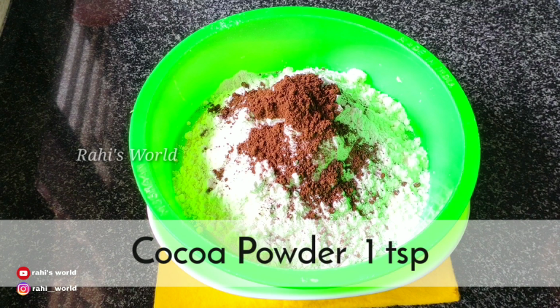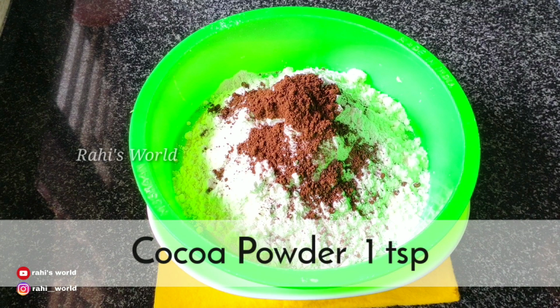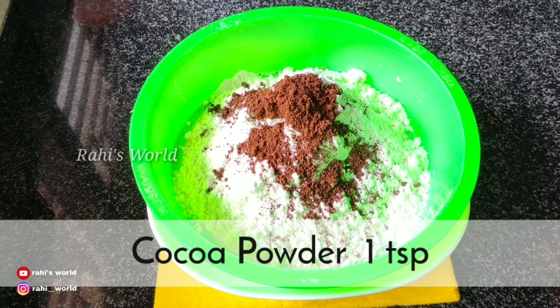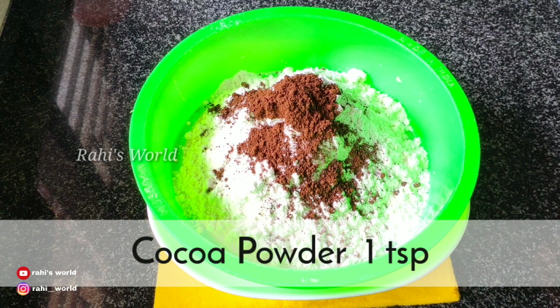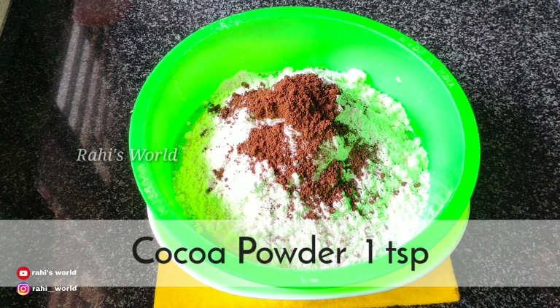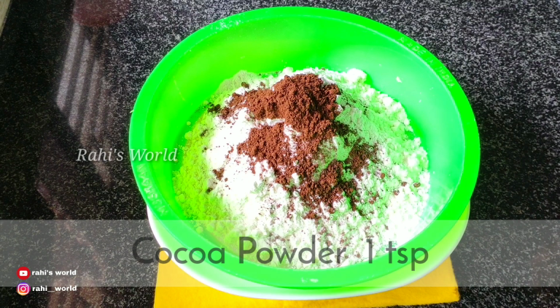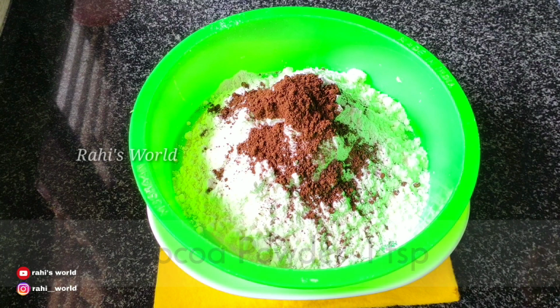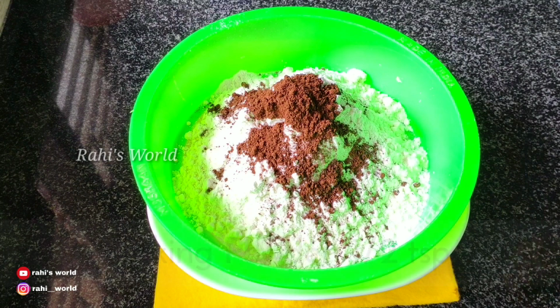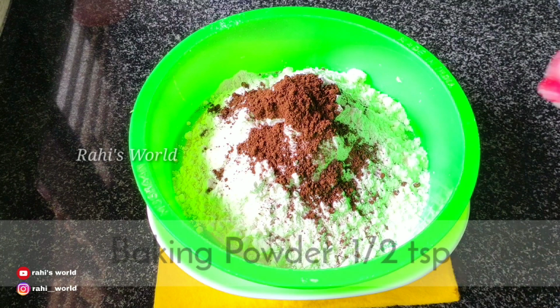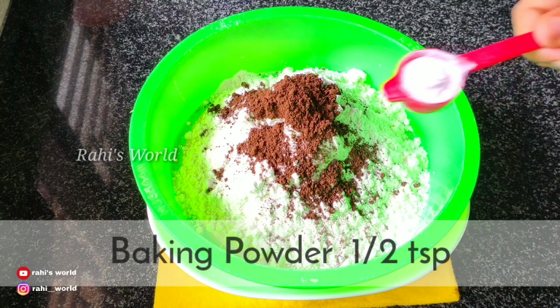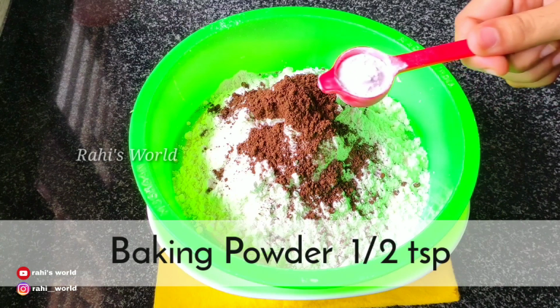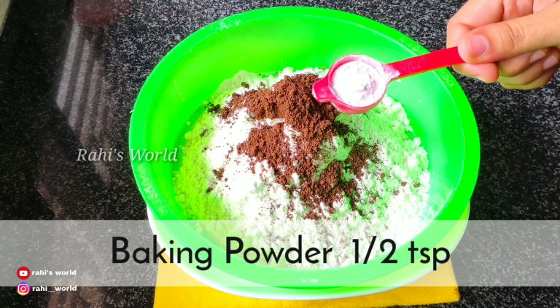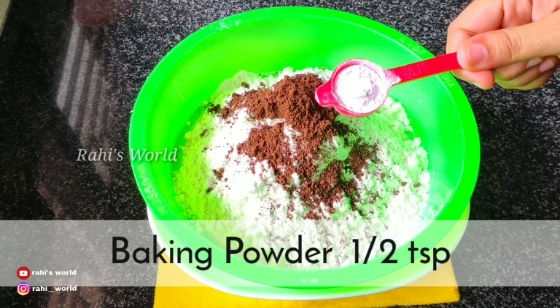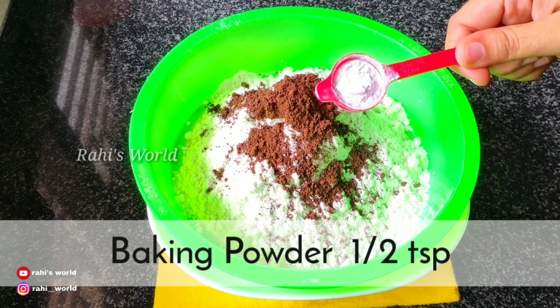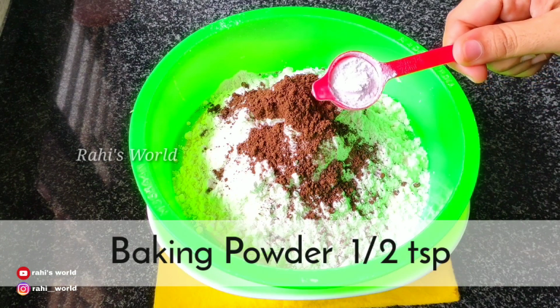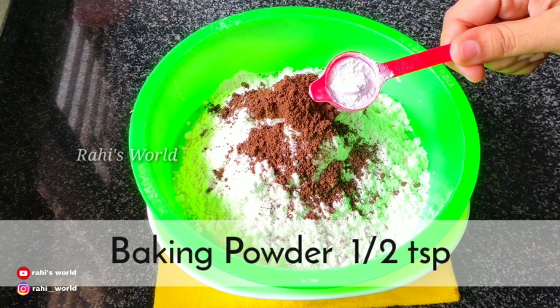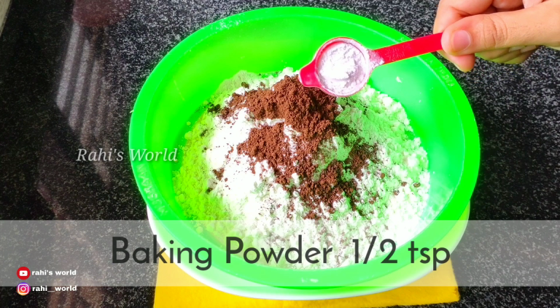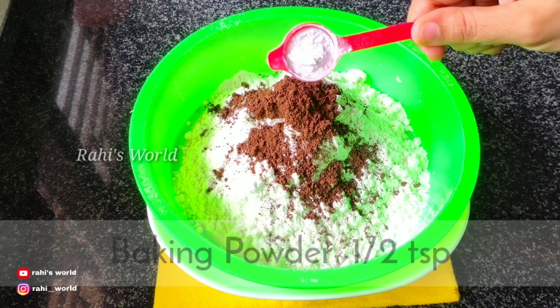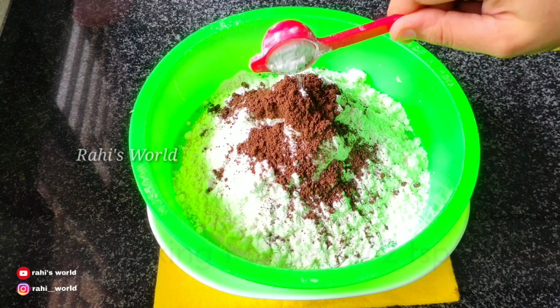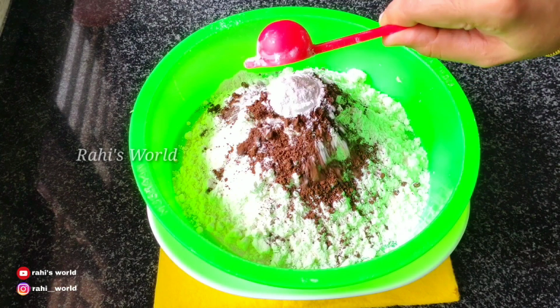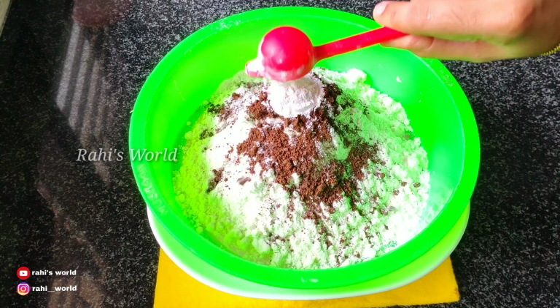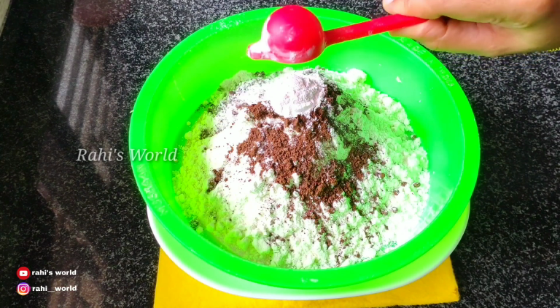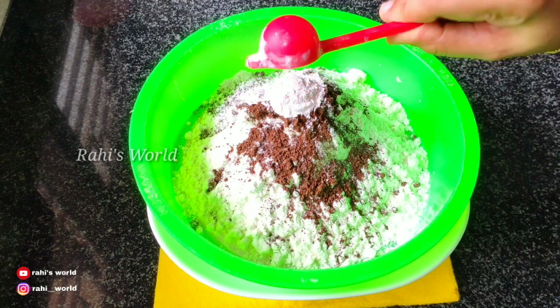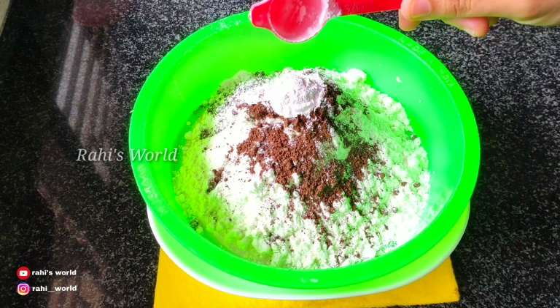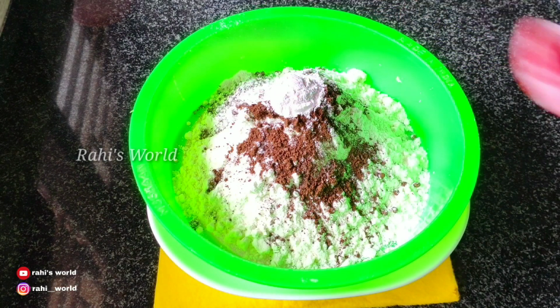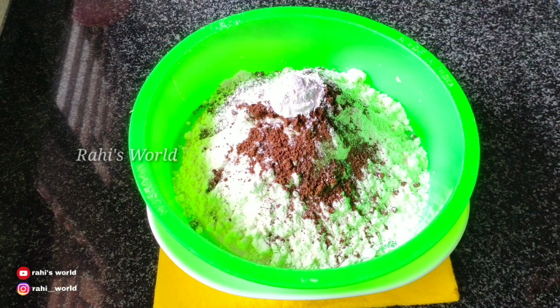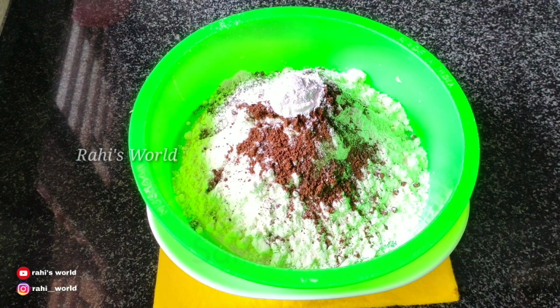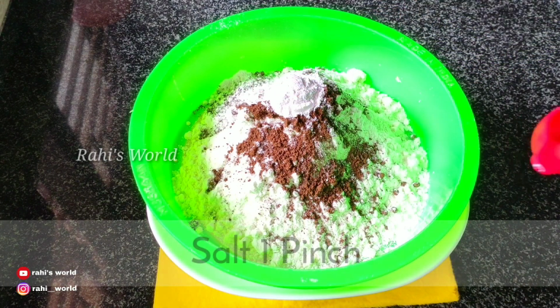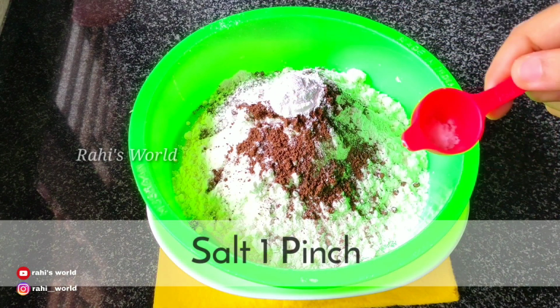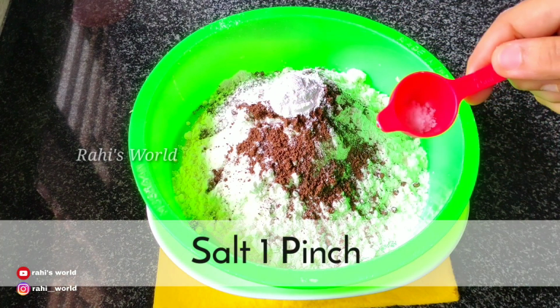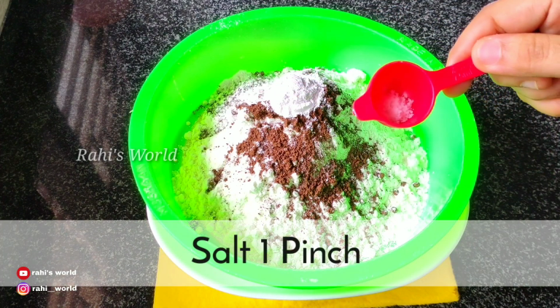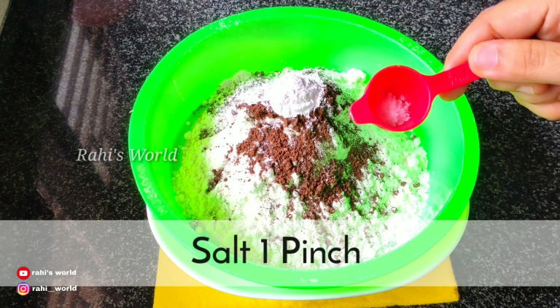Add 1 teaspoon cocoa powder and 2 teaspoons baking powder. Let's mix it in.